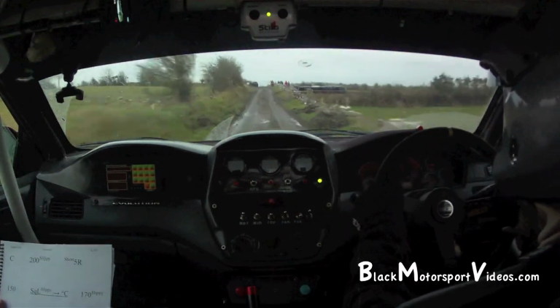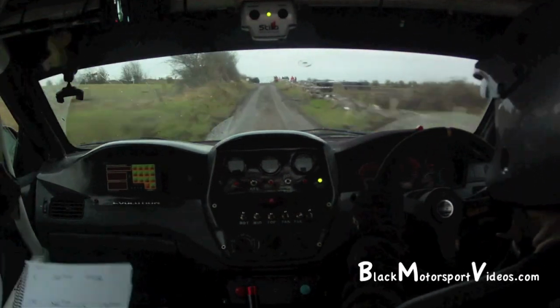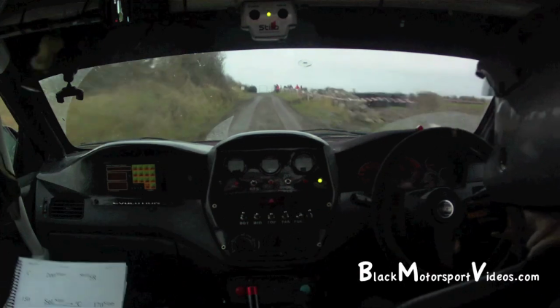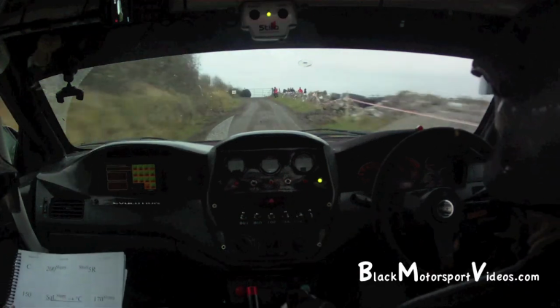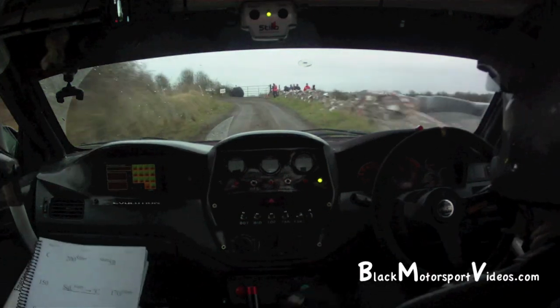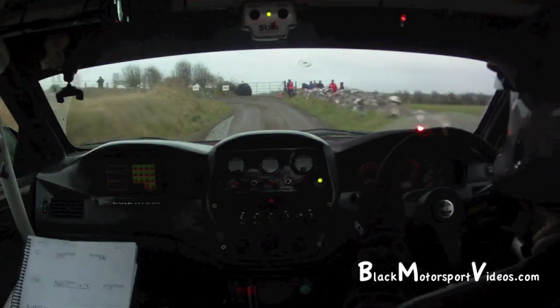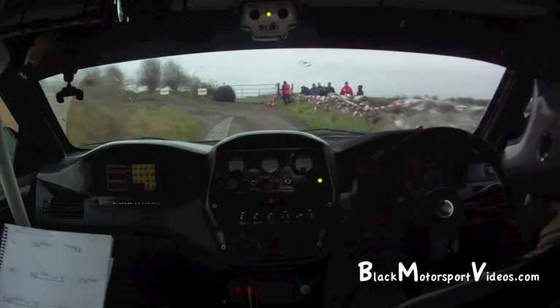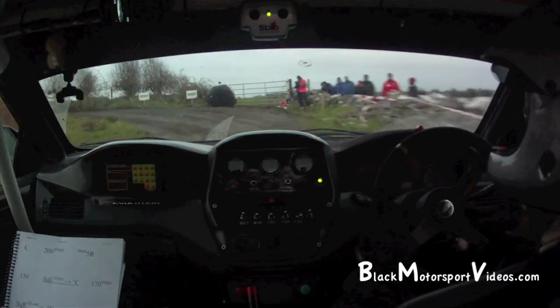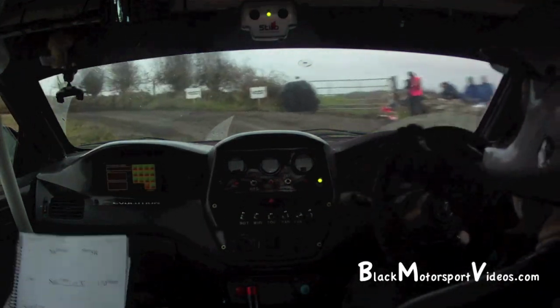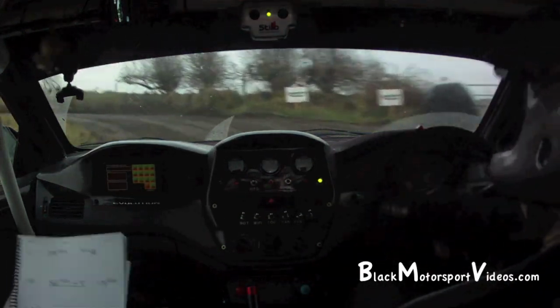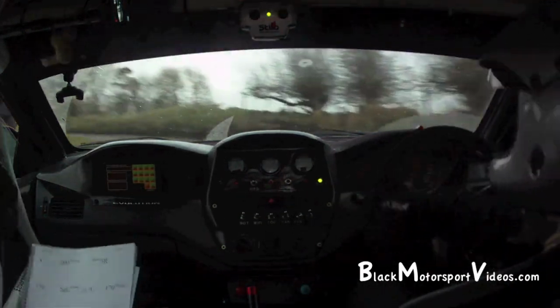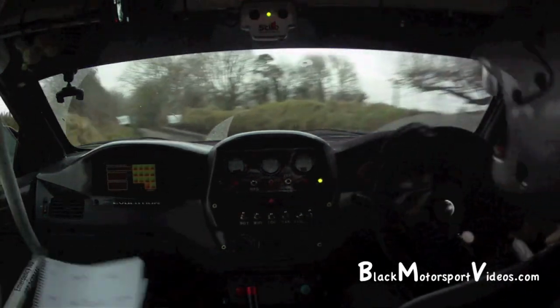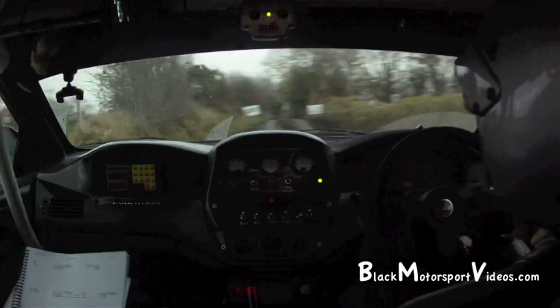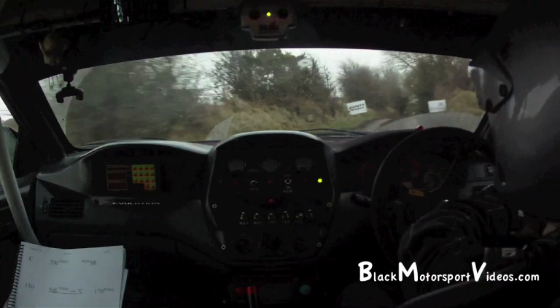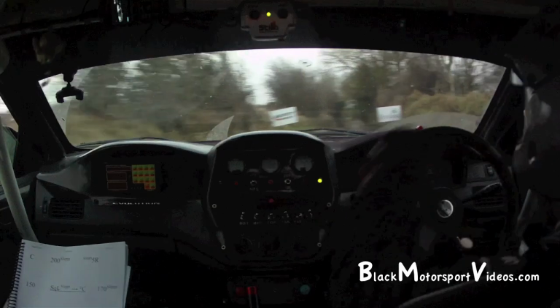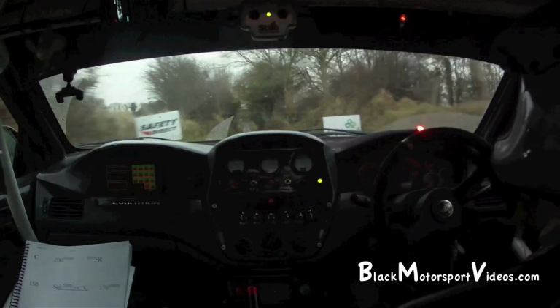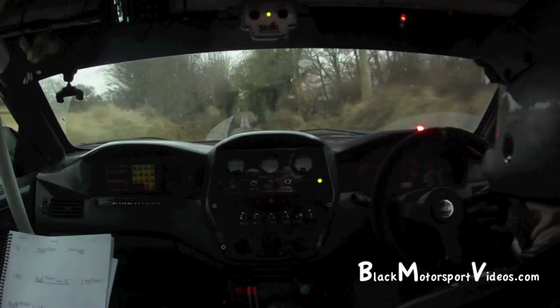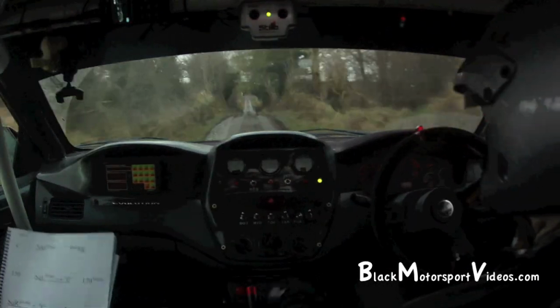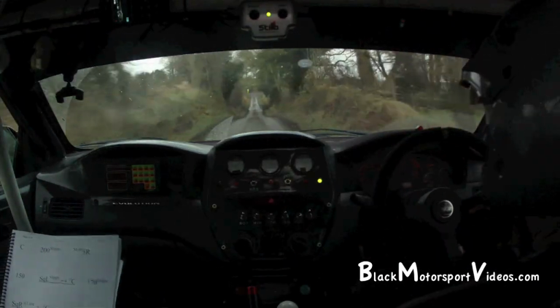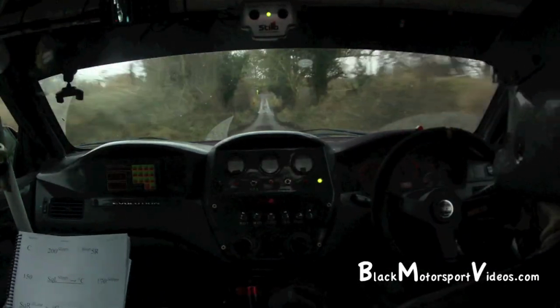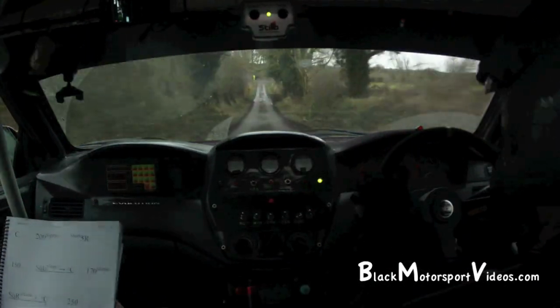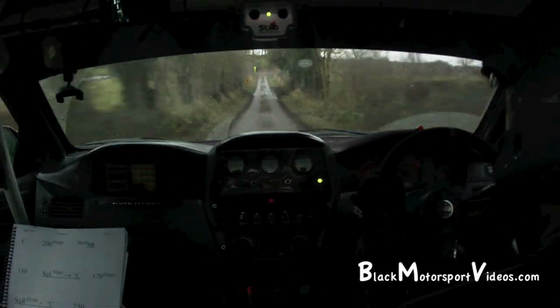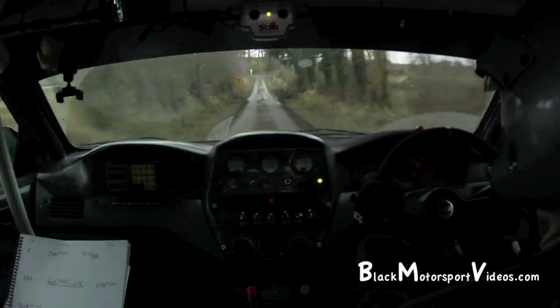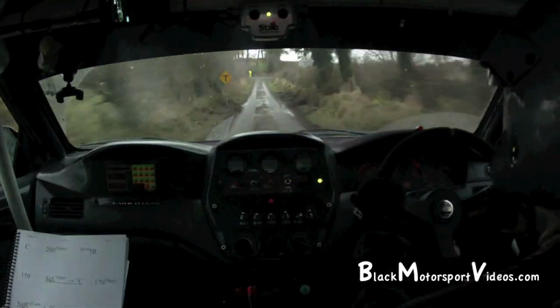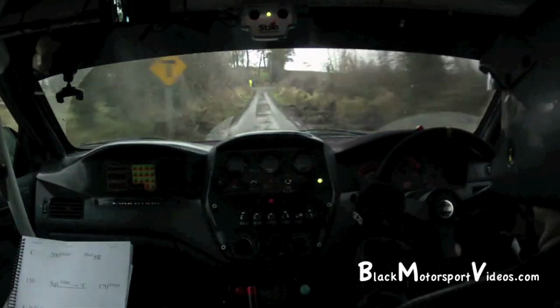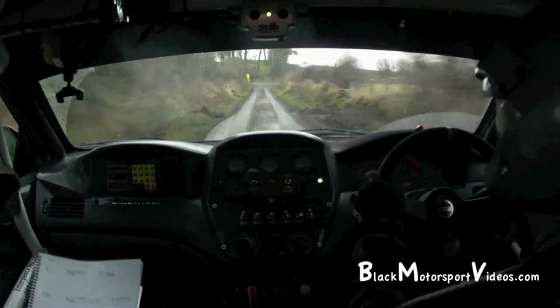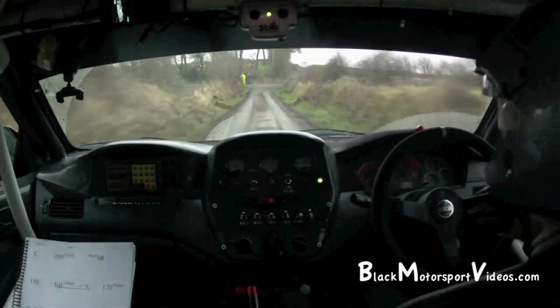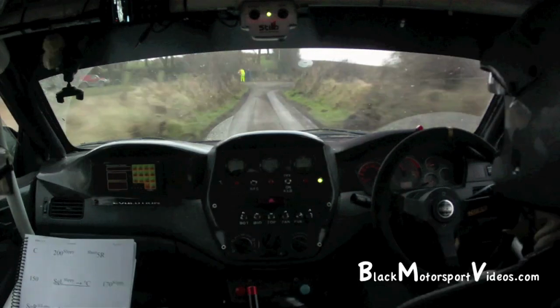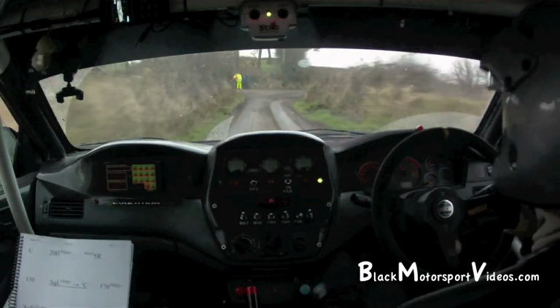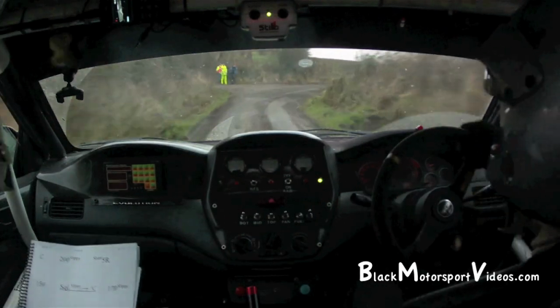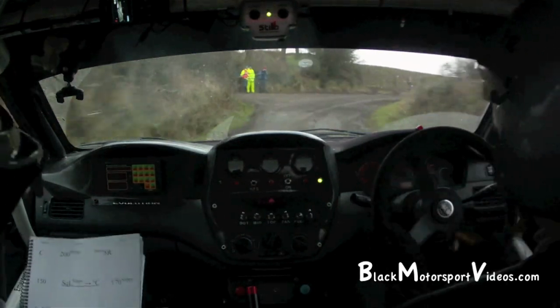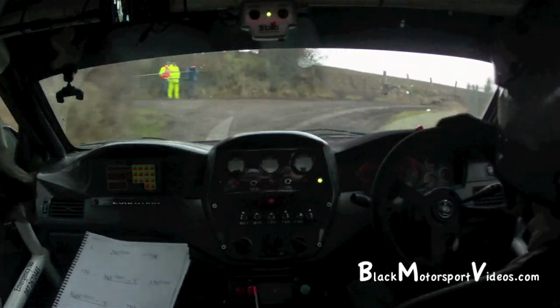Square left, slippy into a flat crest. 1.70, slippy. Square right at the lane and flat crest. Square right at the lane and flat crest, 2.50.